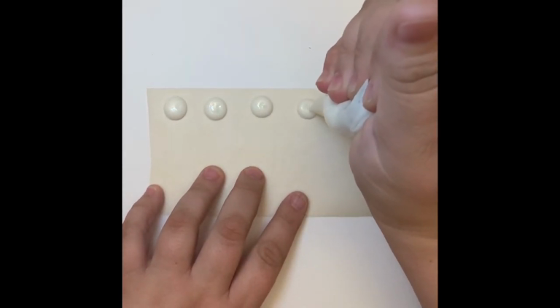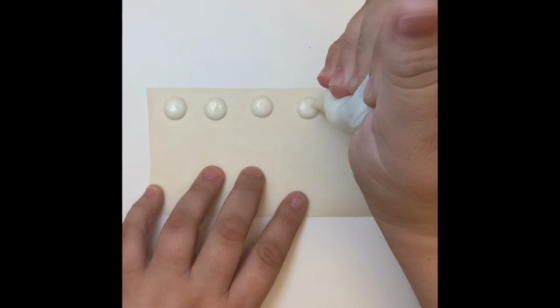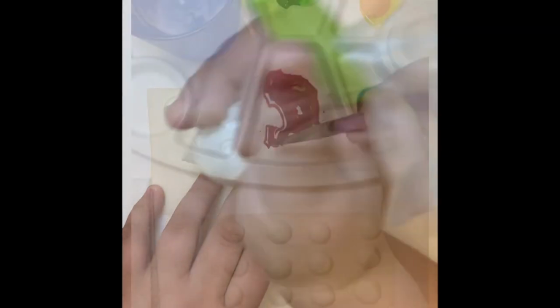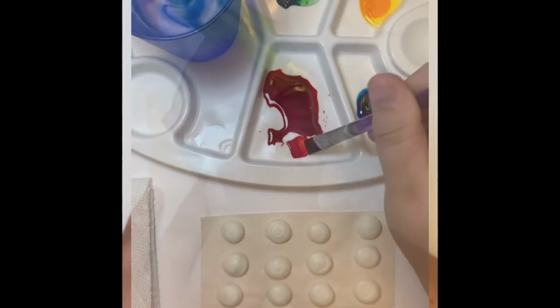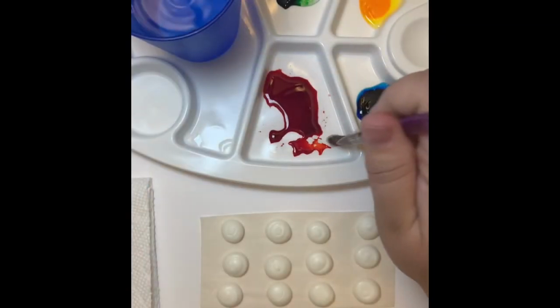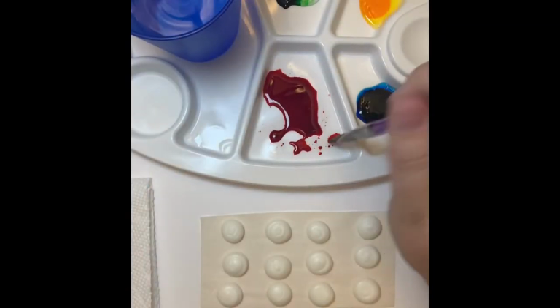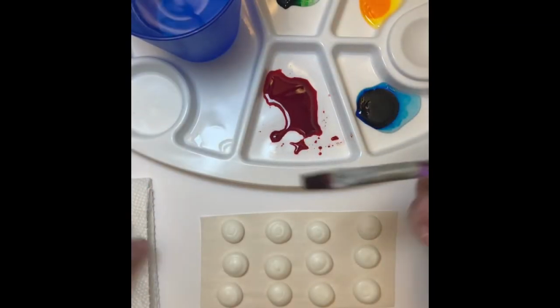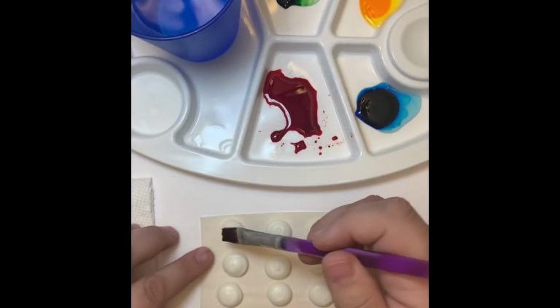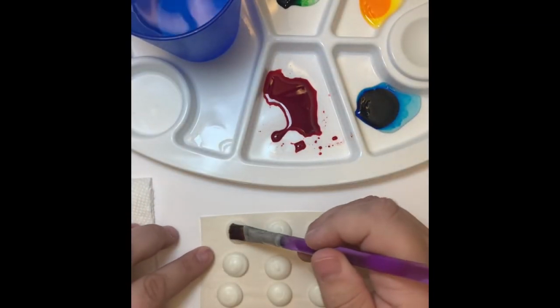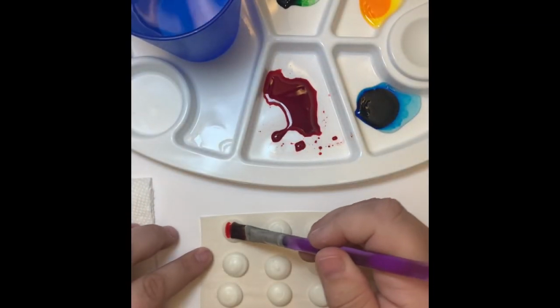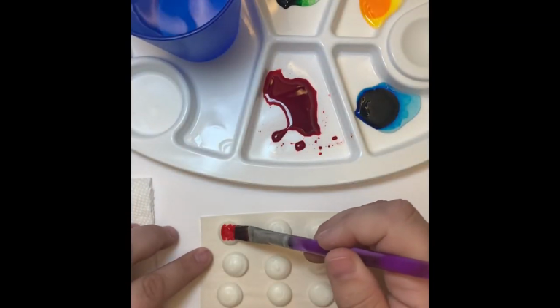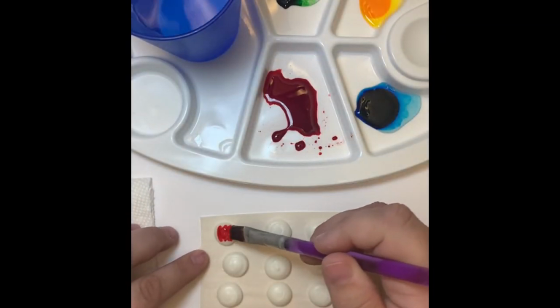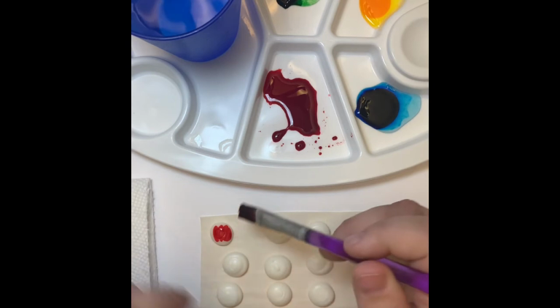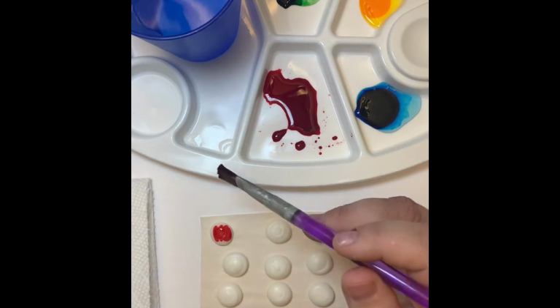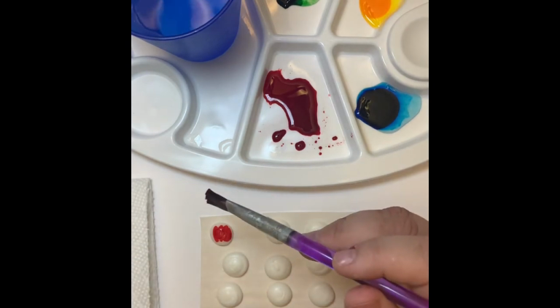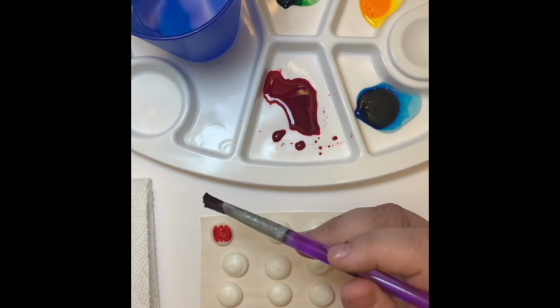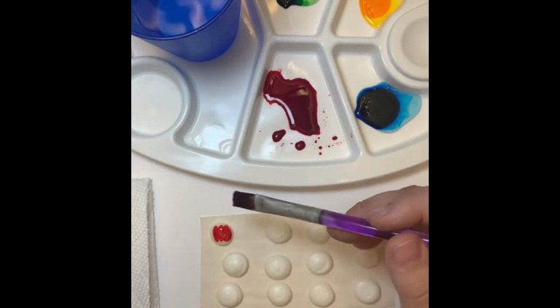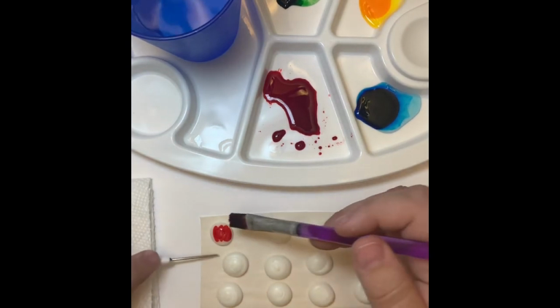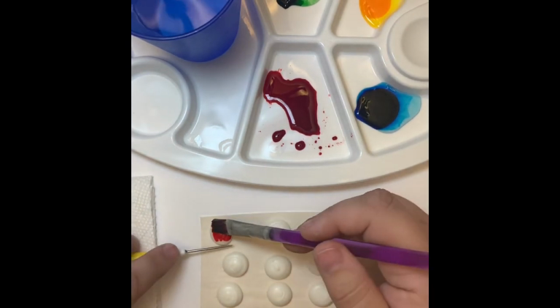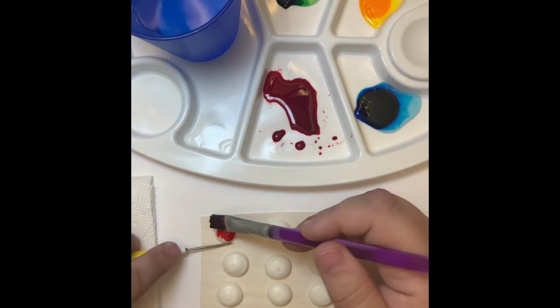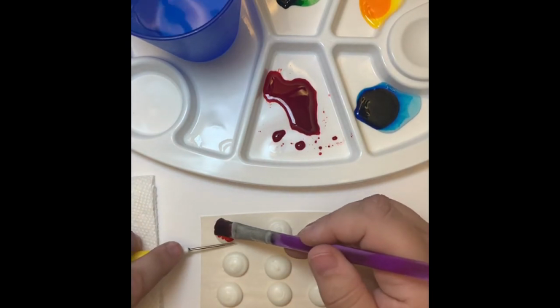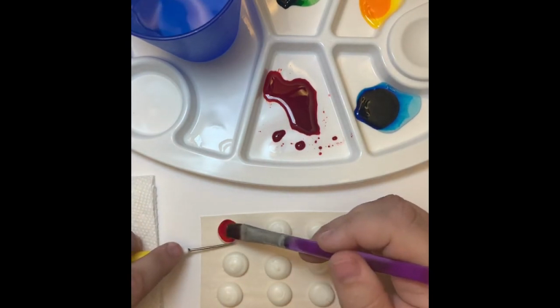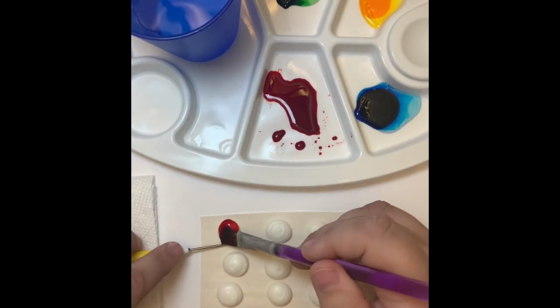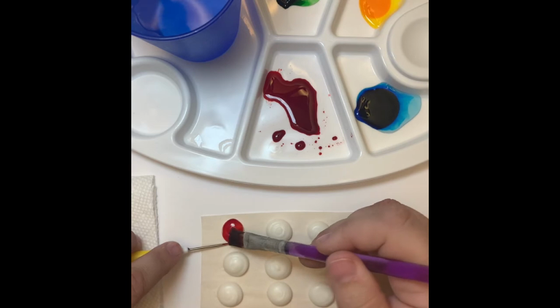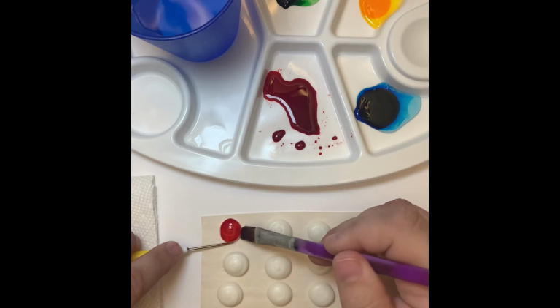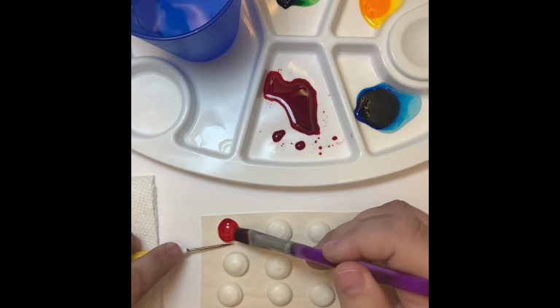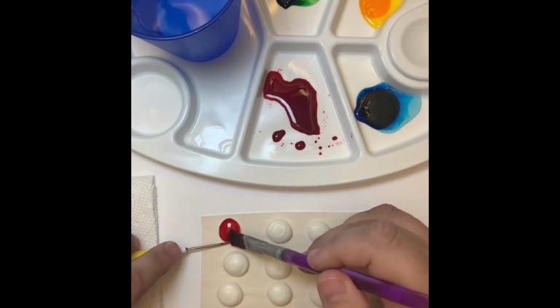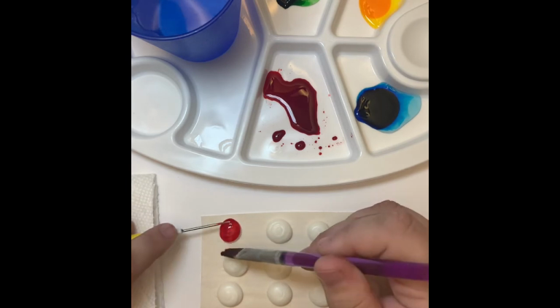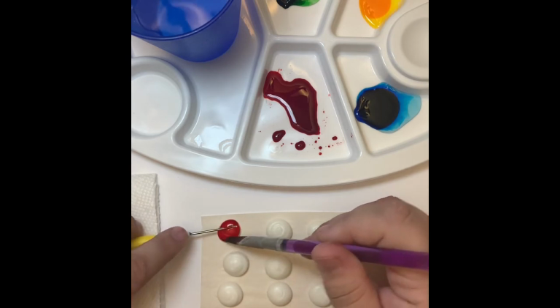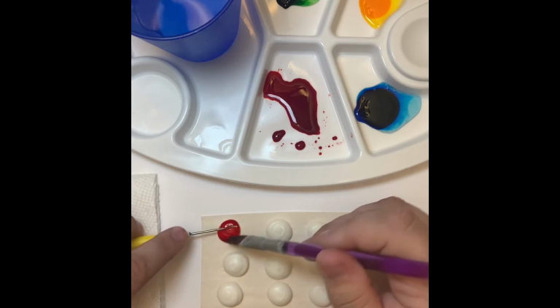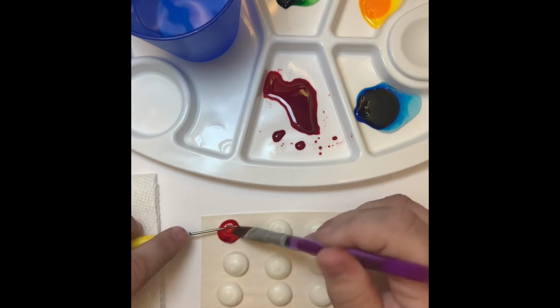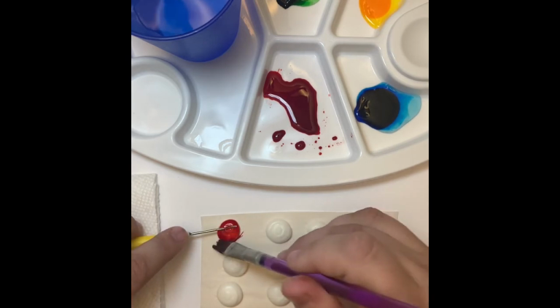Once your dots are completely dry — I like to have mine dry overnight — I take my gel food coloring mixed with a little bit of vodka and a paint brush and just paint right on top of the hardened icing.